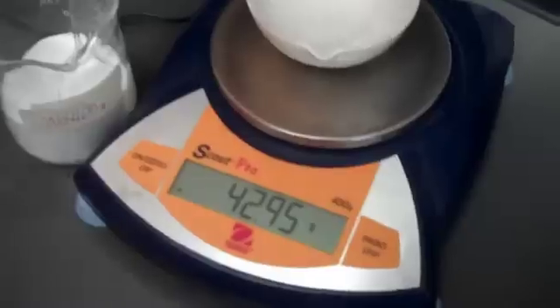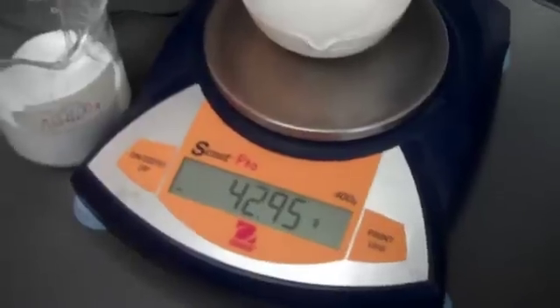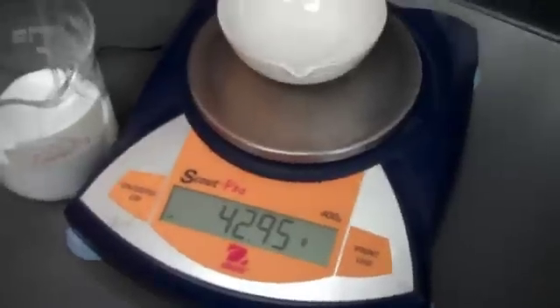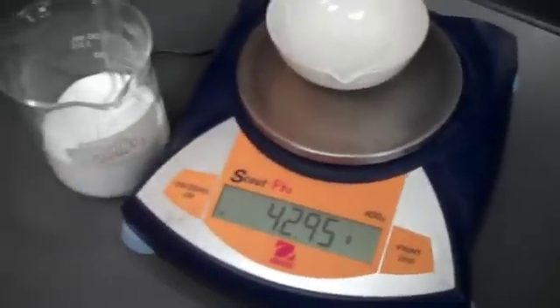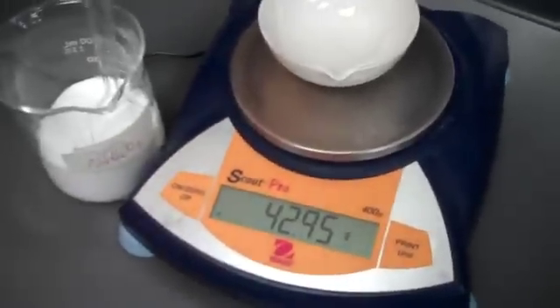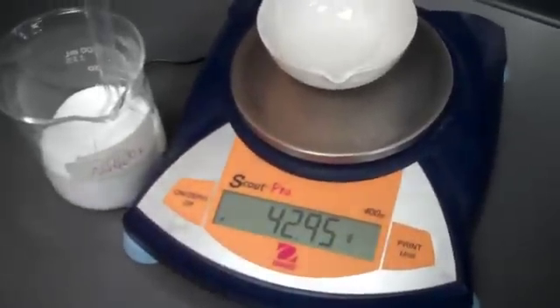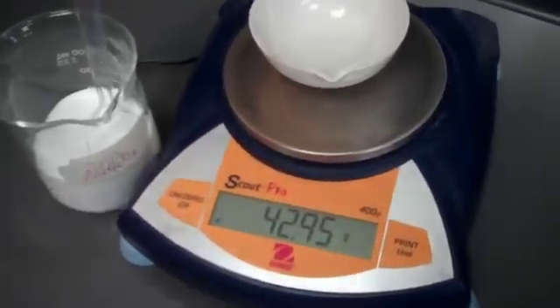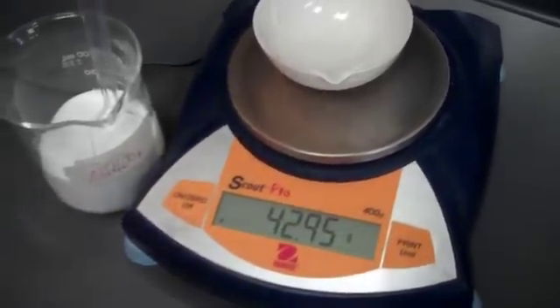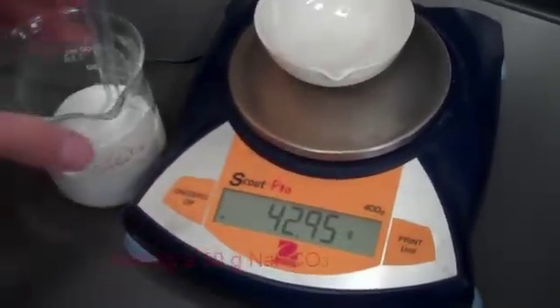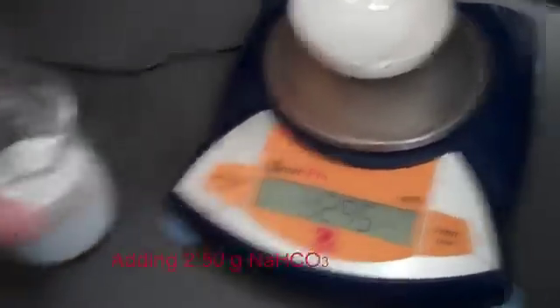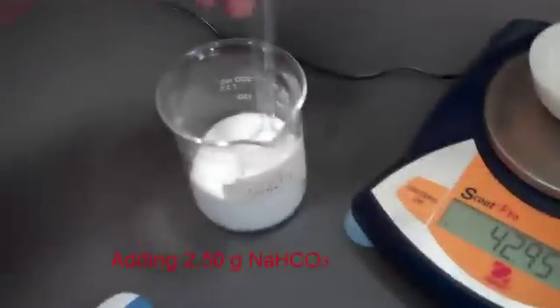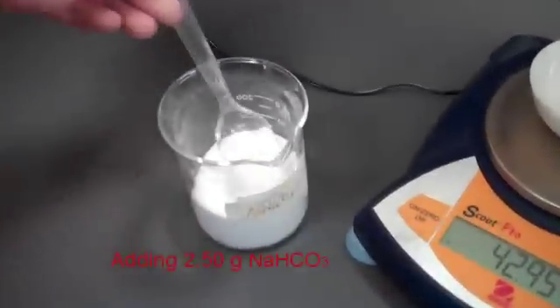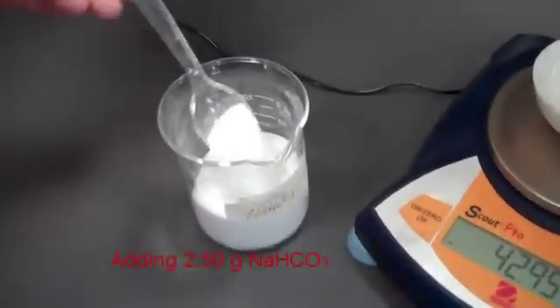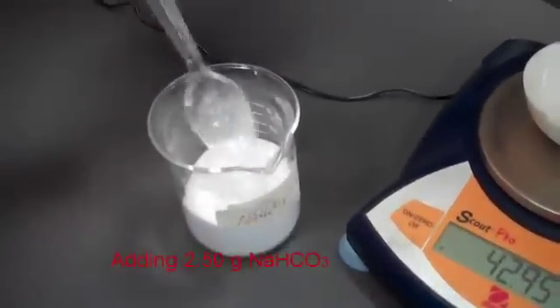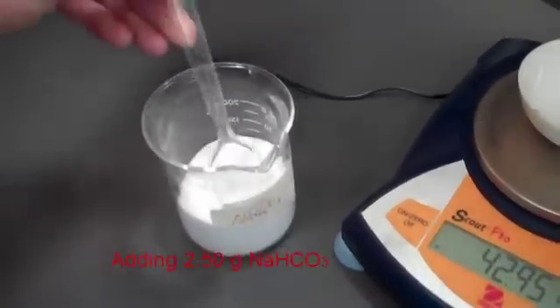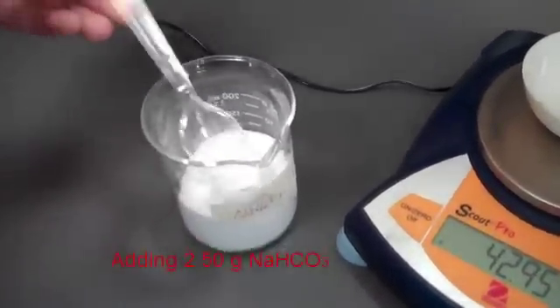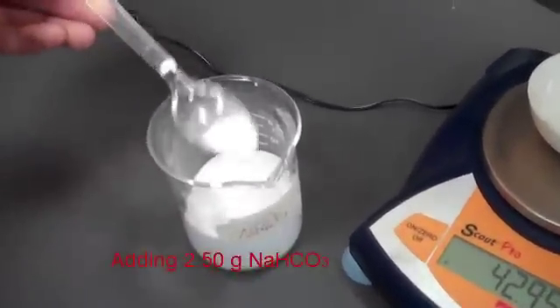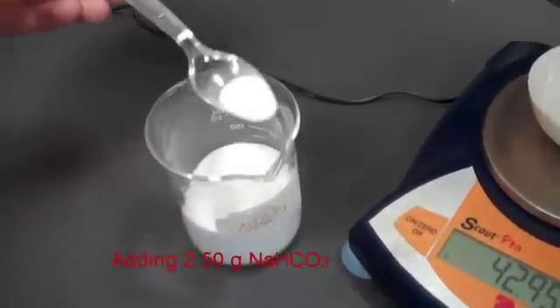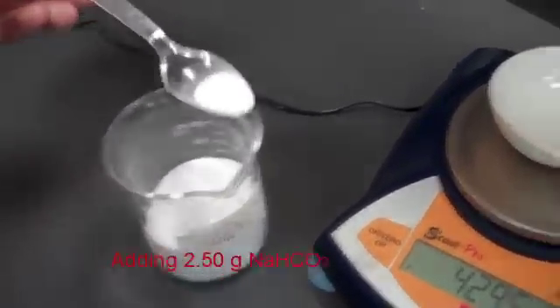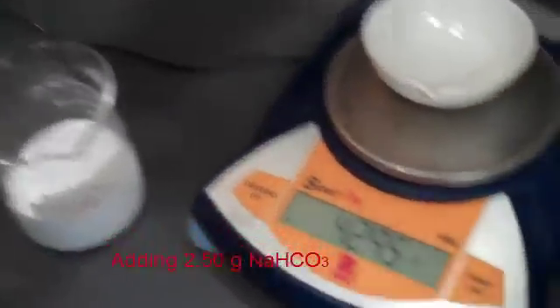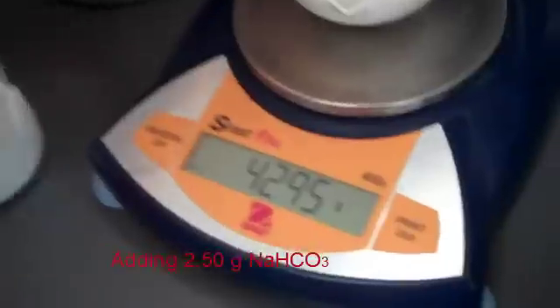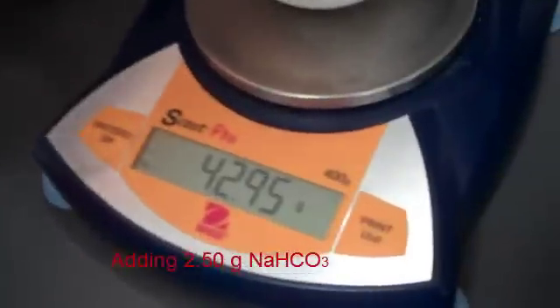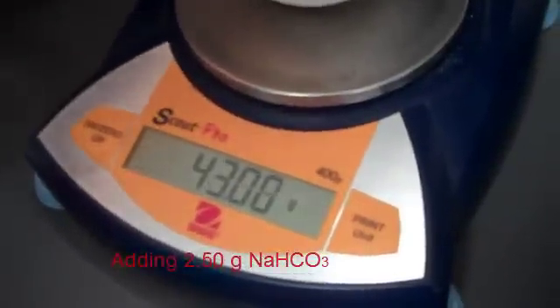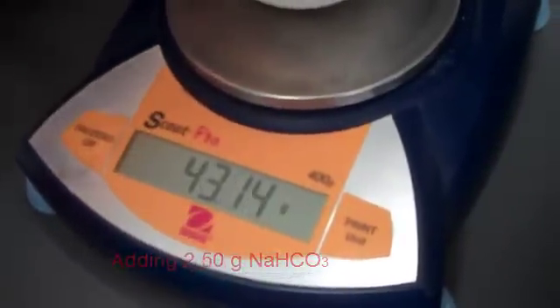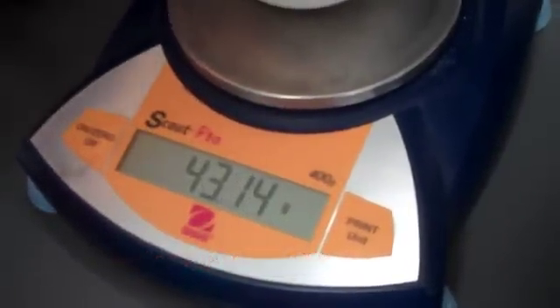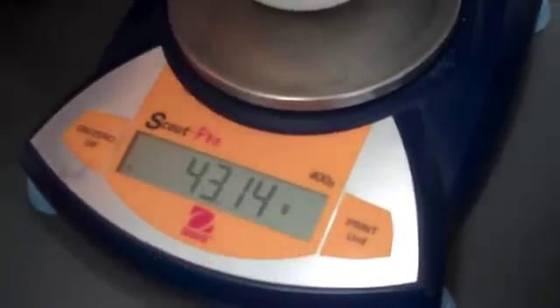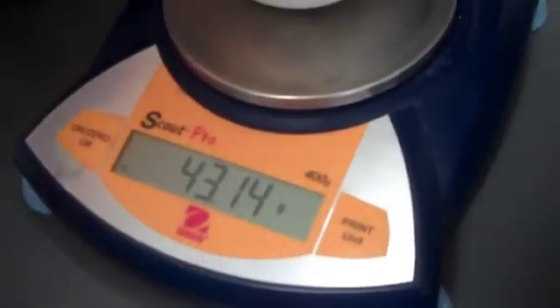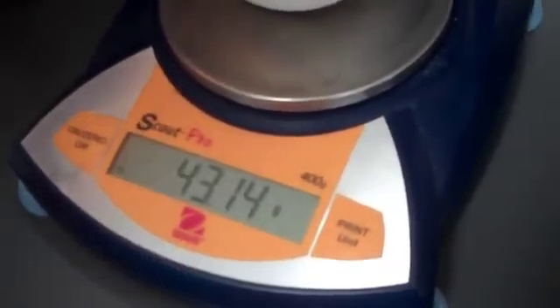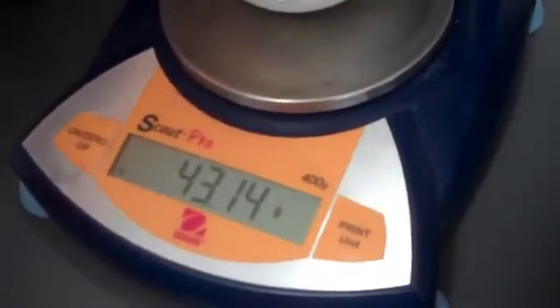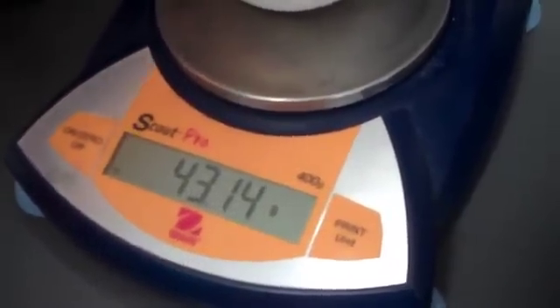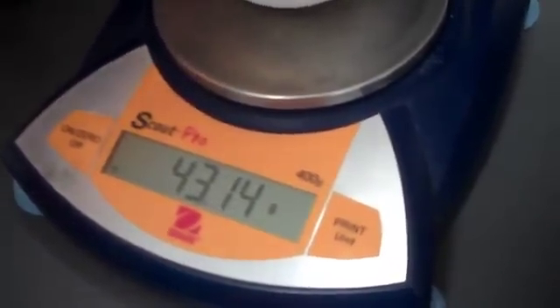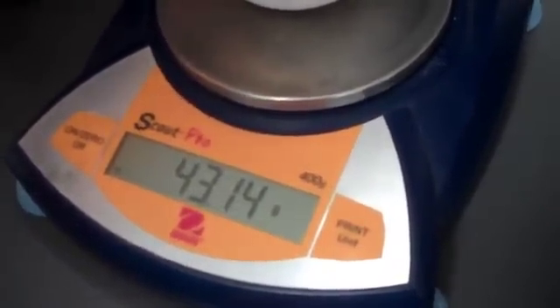Now we've got to add 2.5 grams of sodium bicarbonate to the dish. The new combined mass should equate to 75.44 grams.